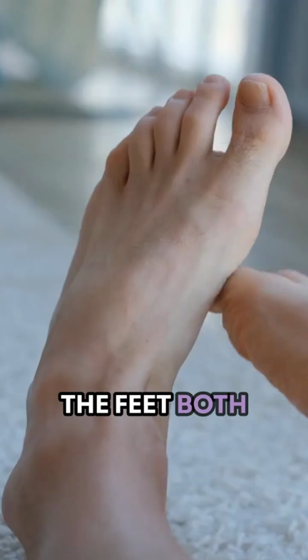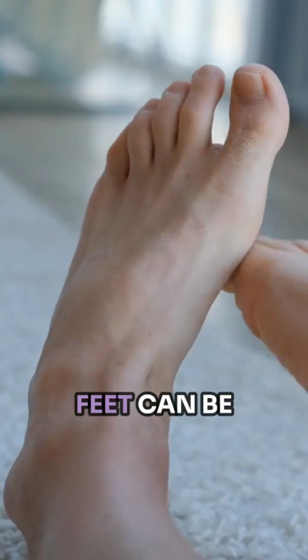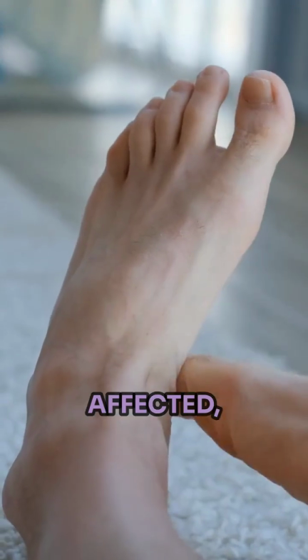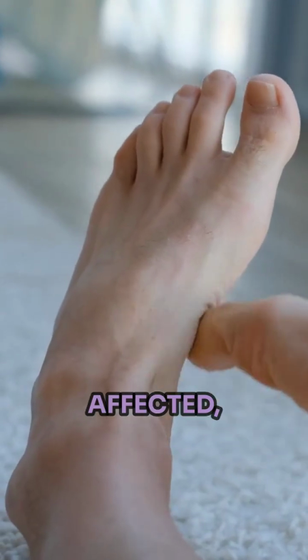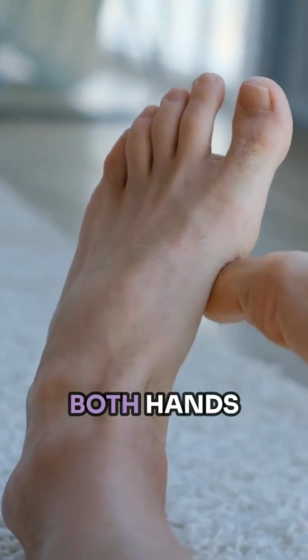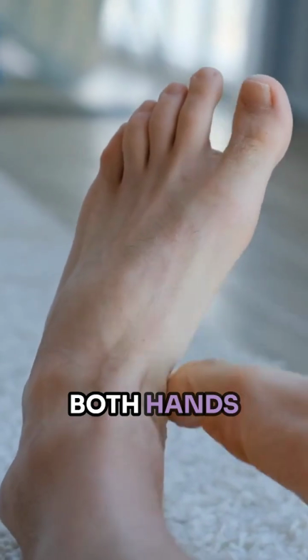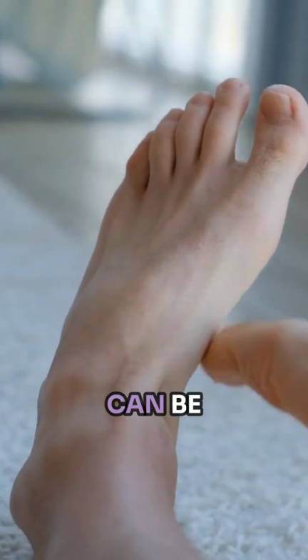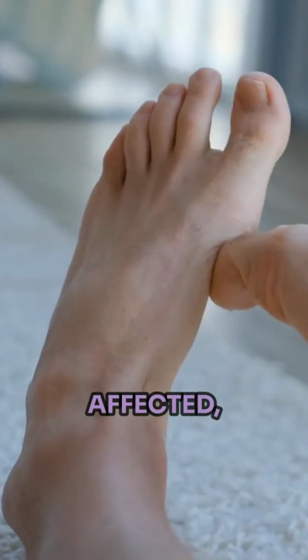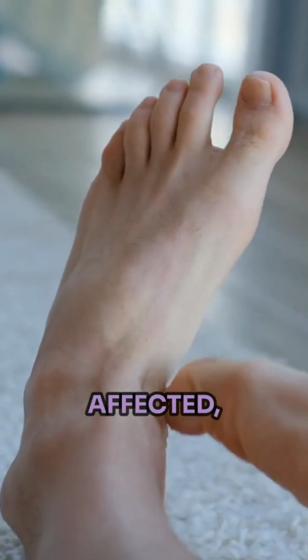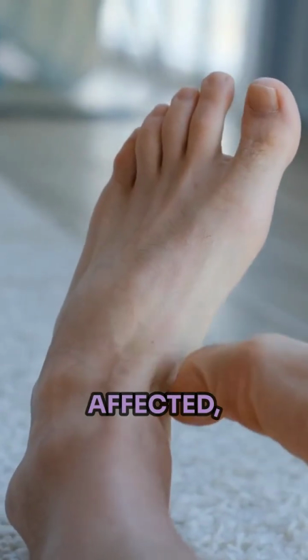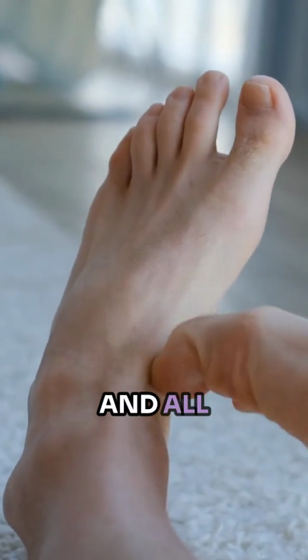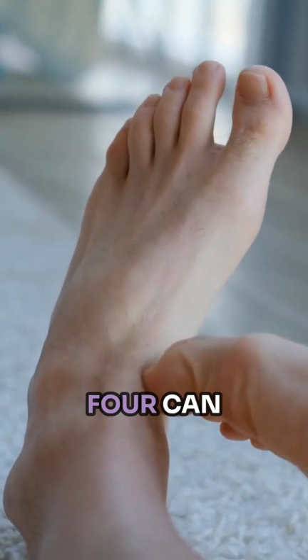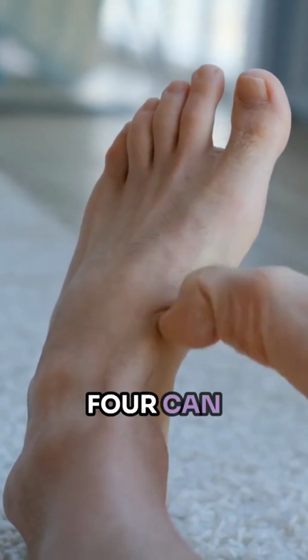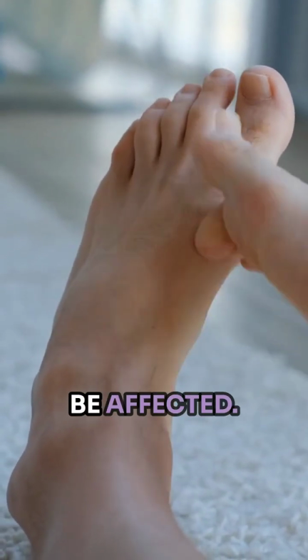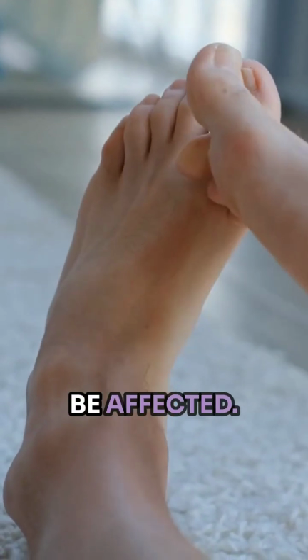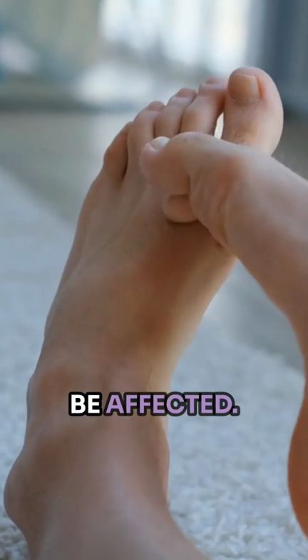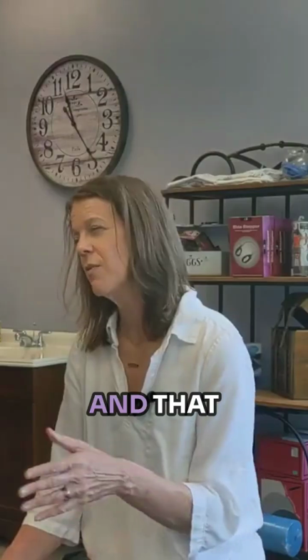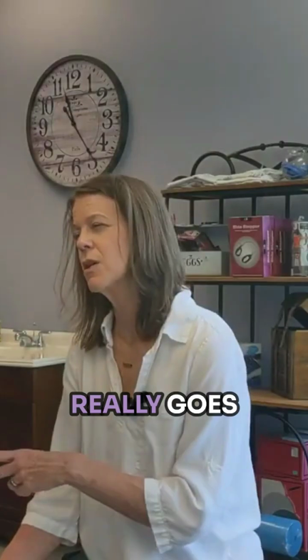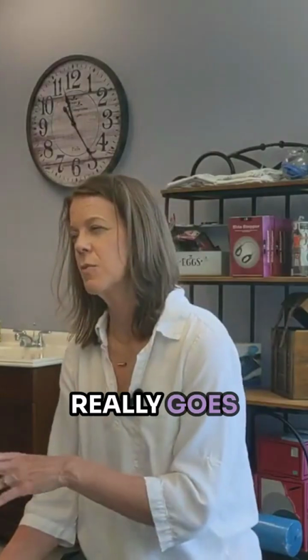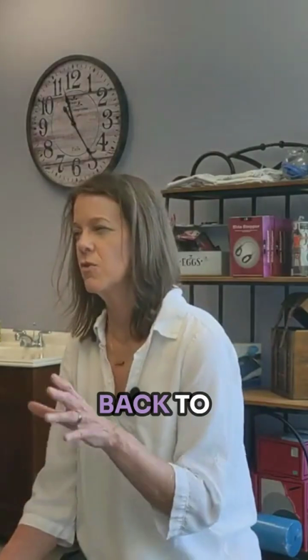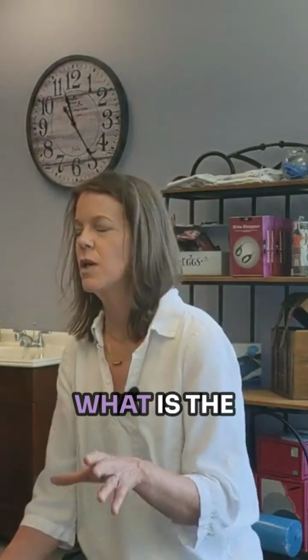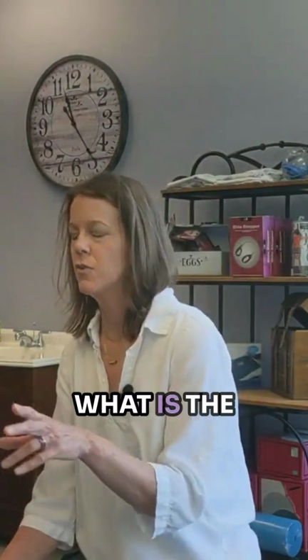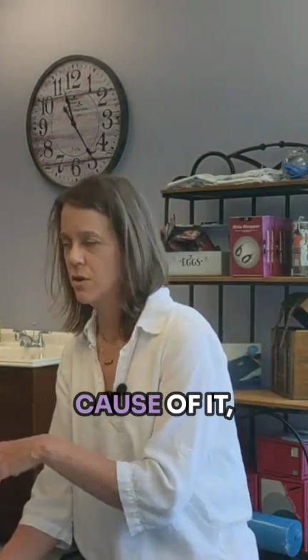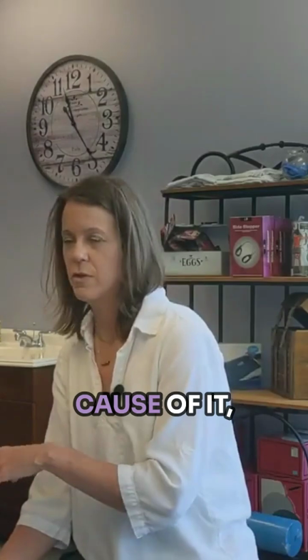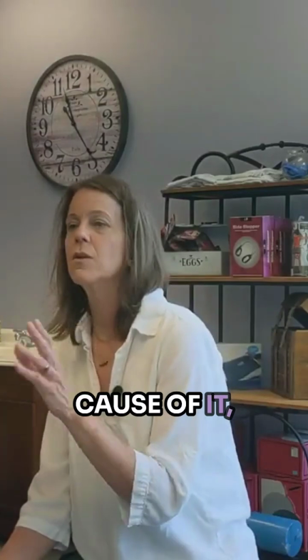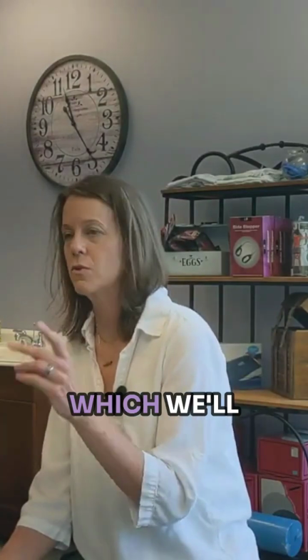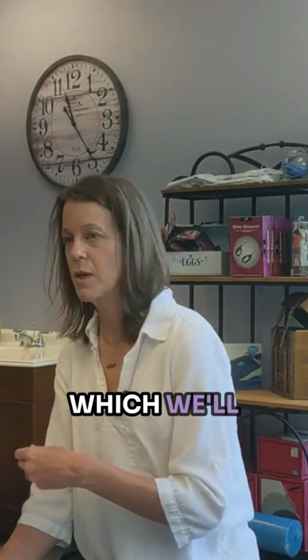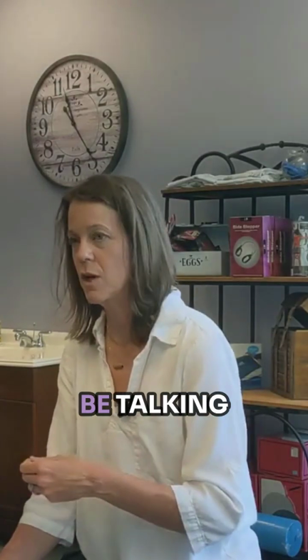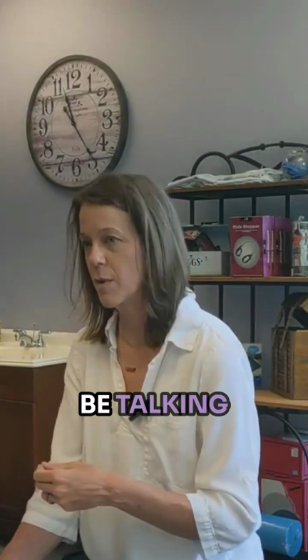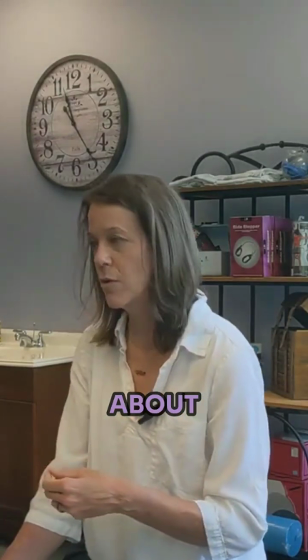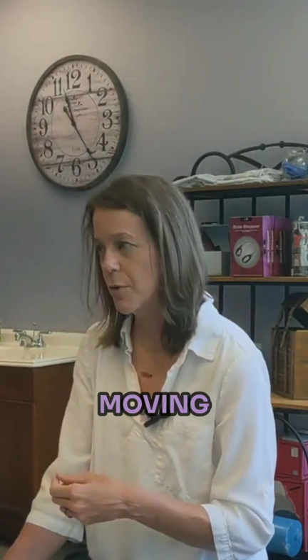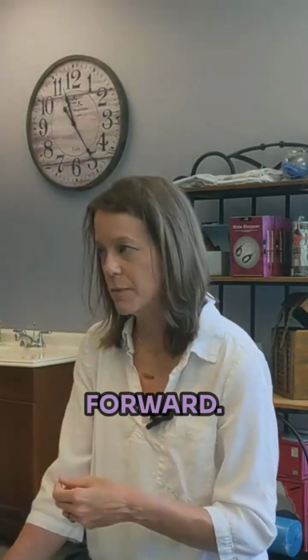Both feet can be affected, both hands can be affected, and all four can be affected. And that really goes back to what is the cause of it, which we'll be talking about moving forward.